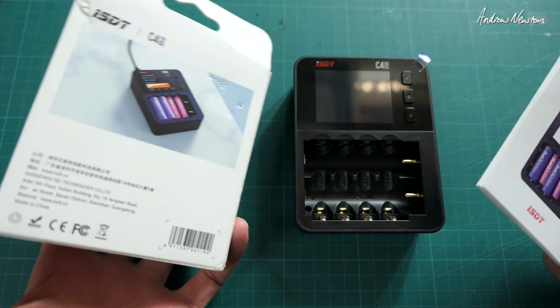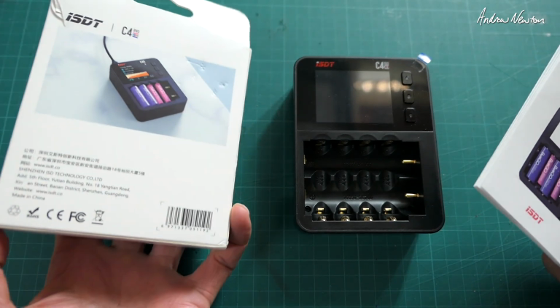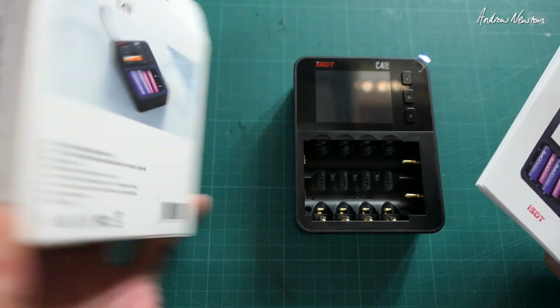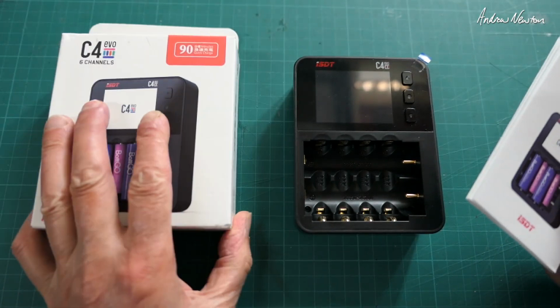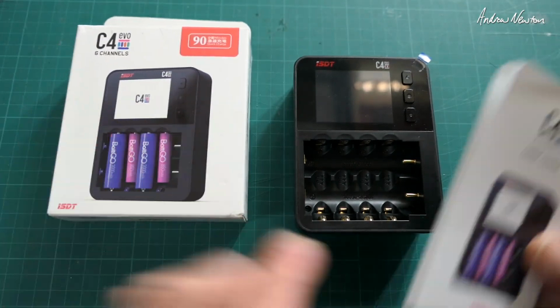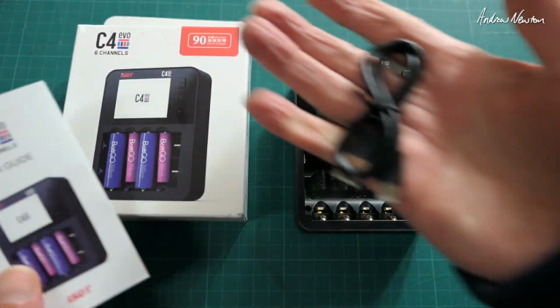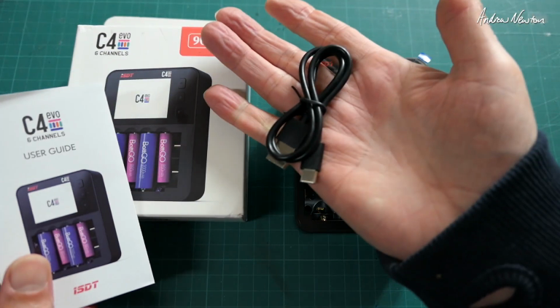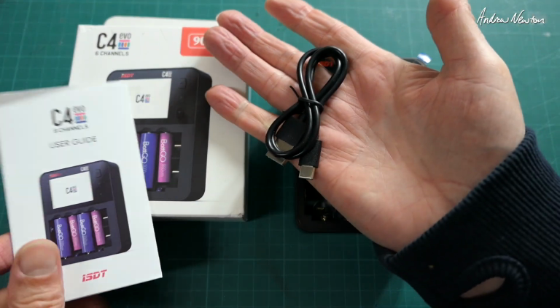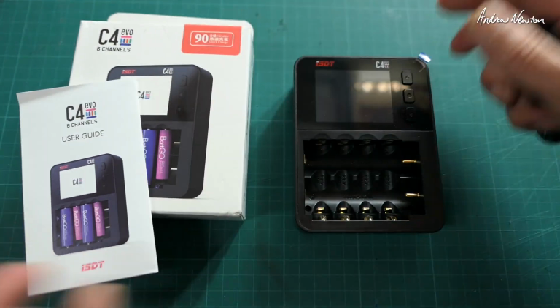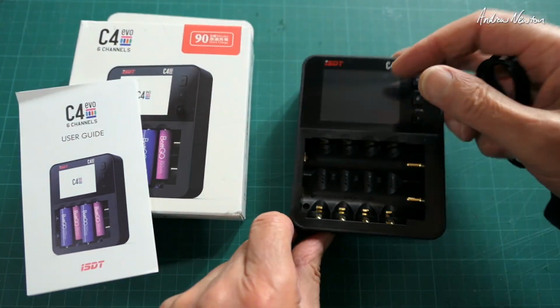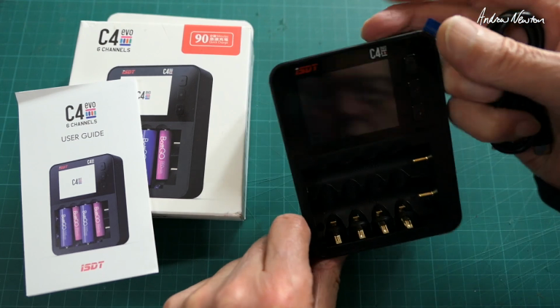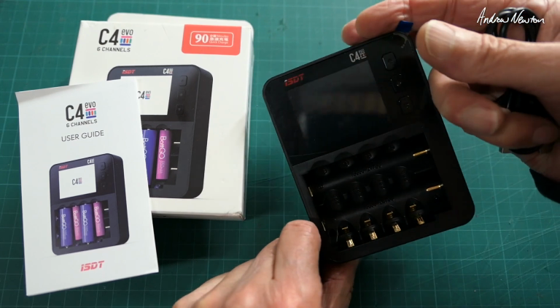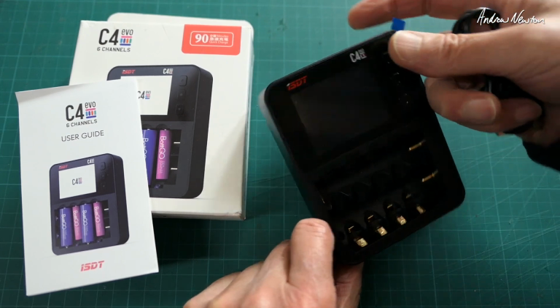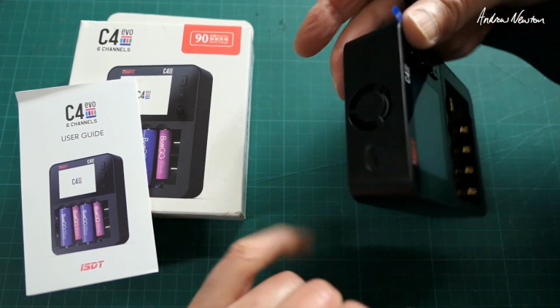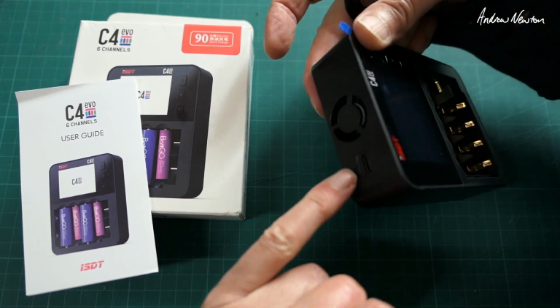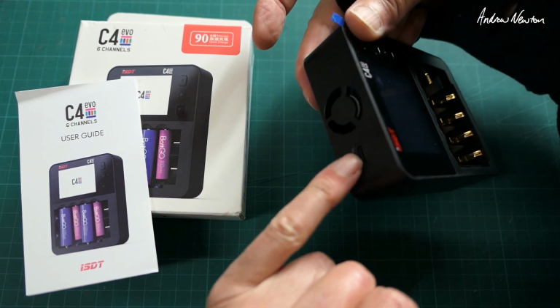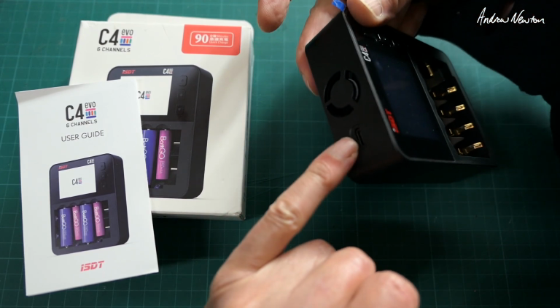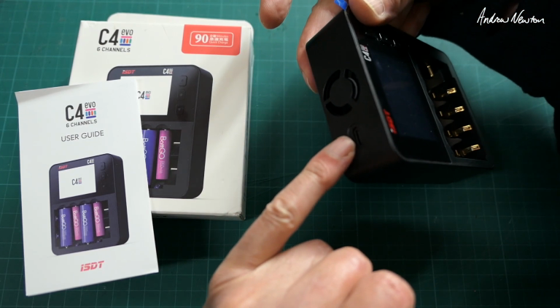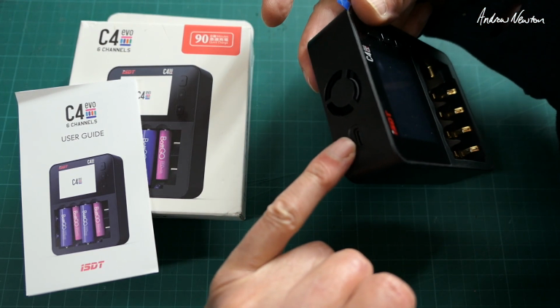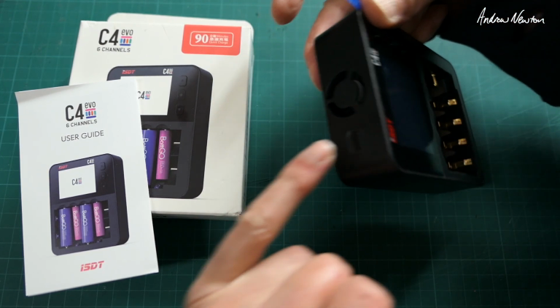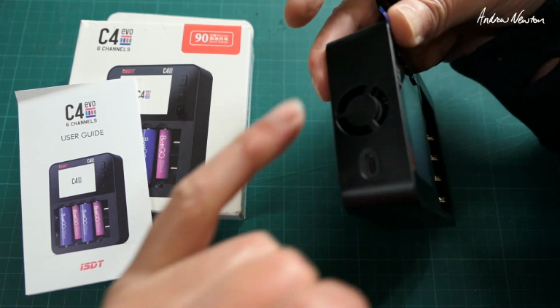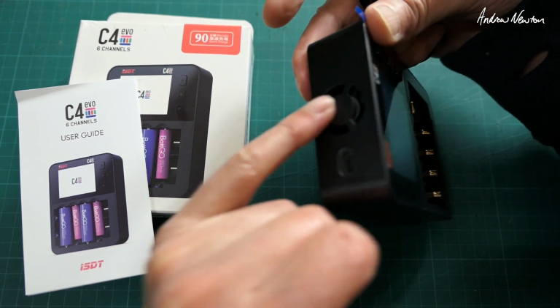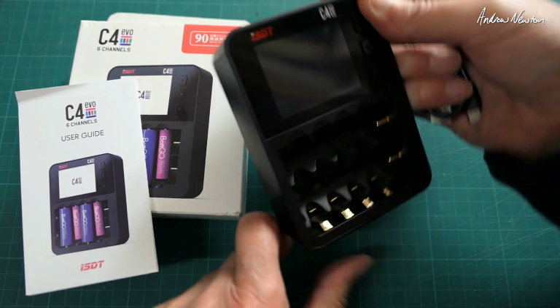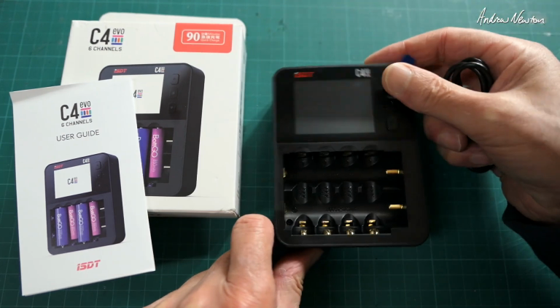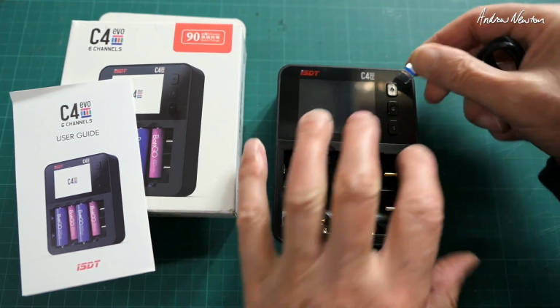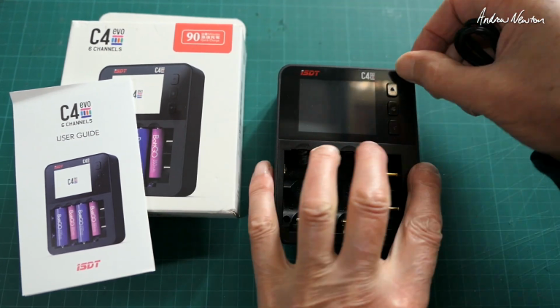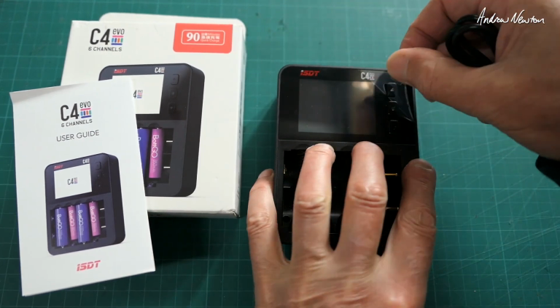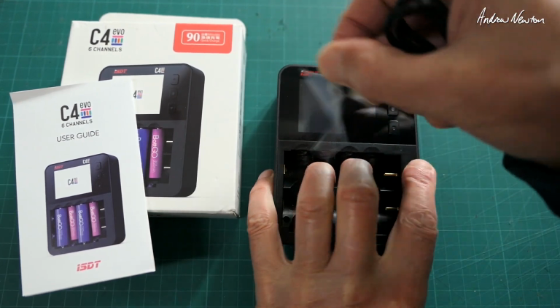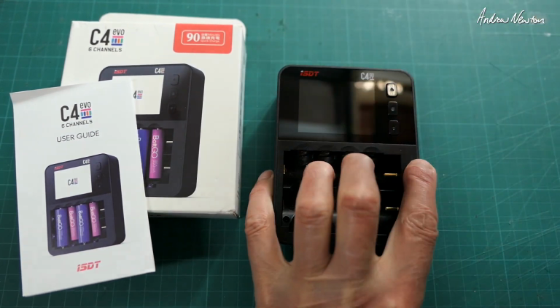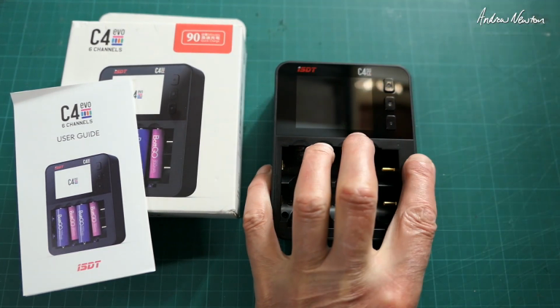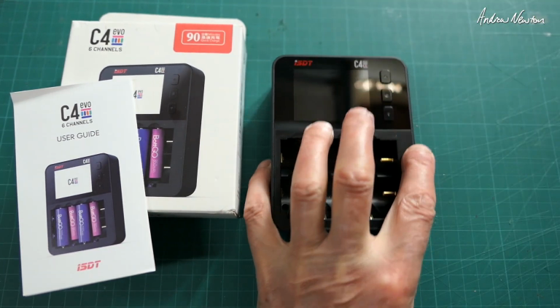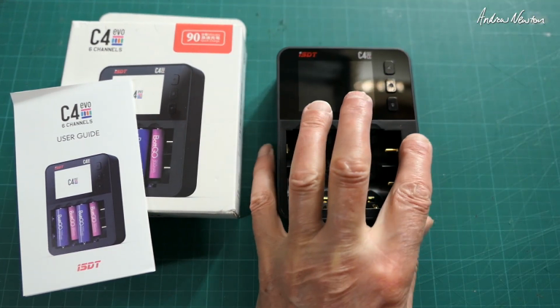It comes in a box like that. You get a USB-C connection cable to power it, and a little cooling fan. Let's just pull this plastic off so we get a nice view.